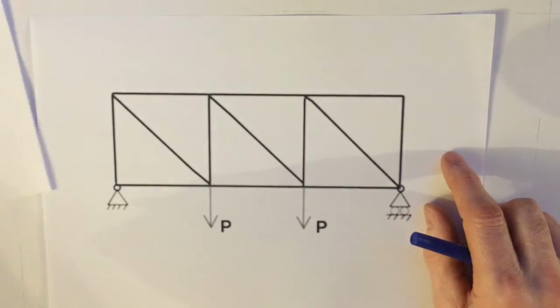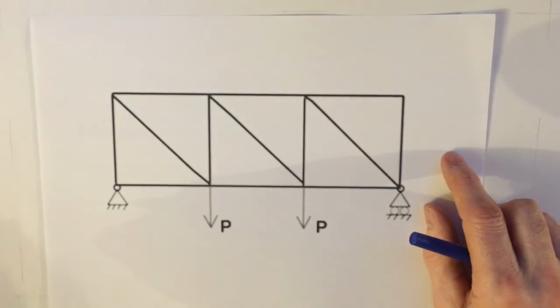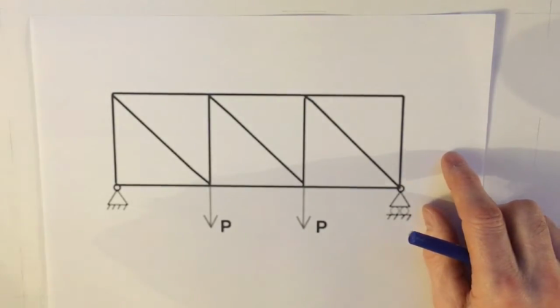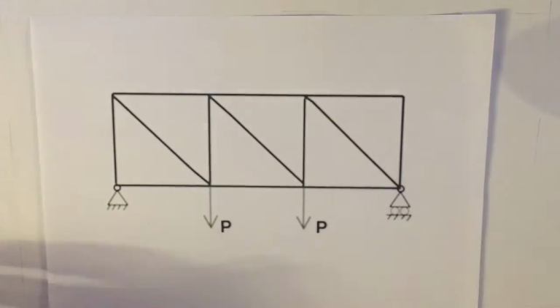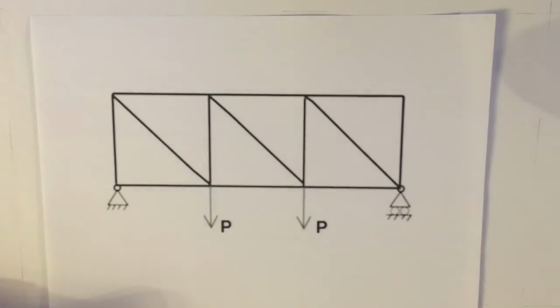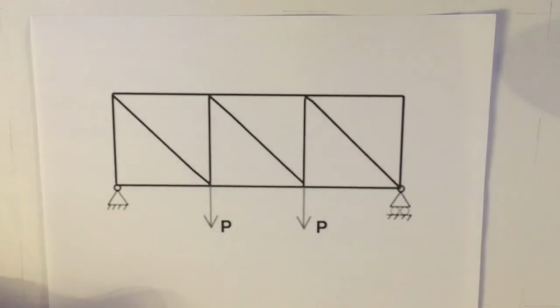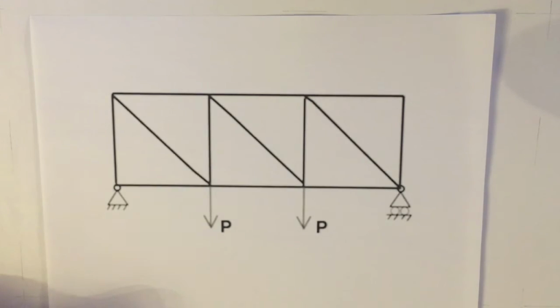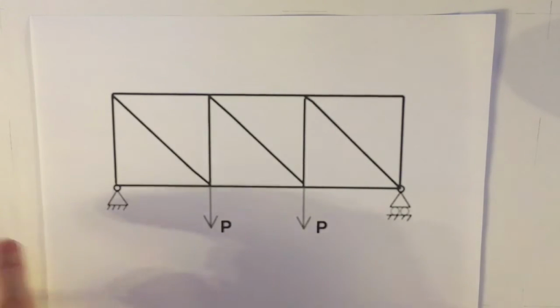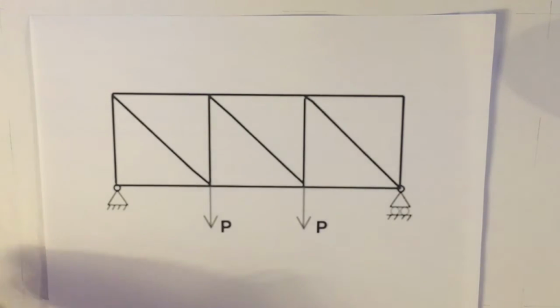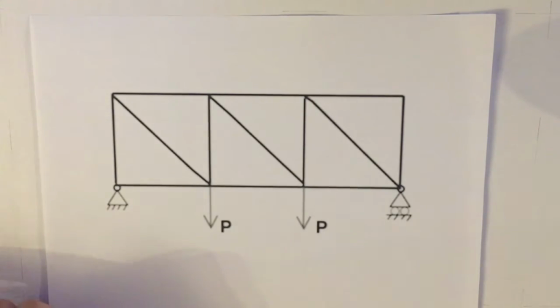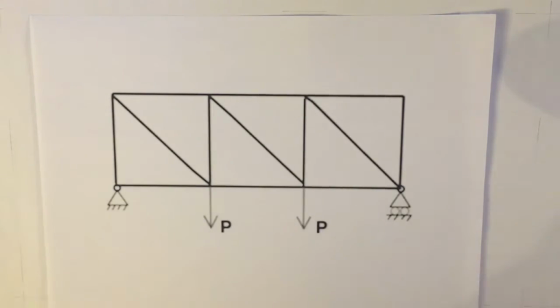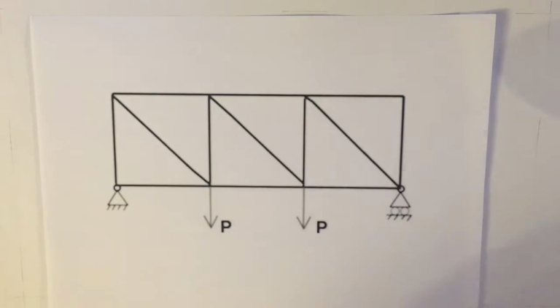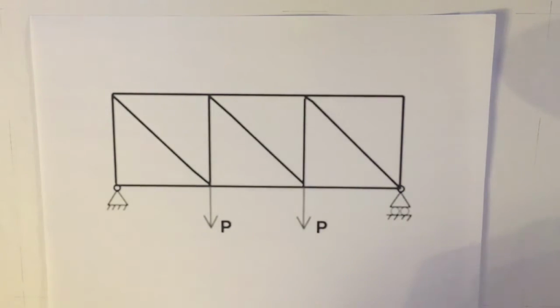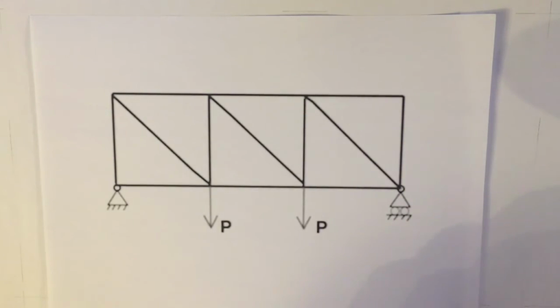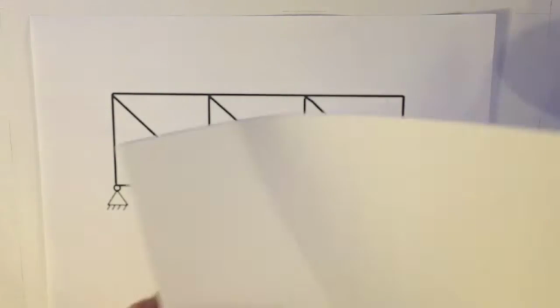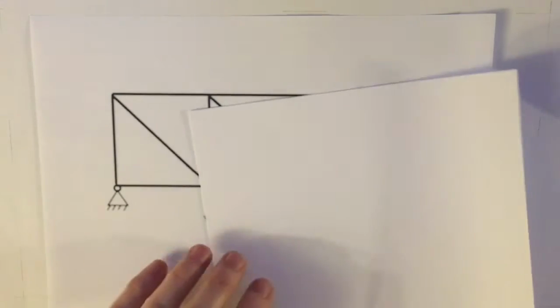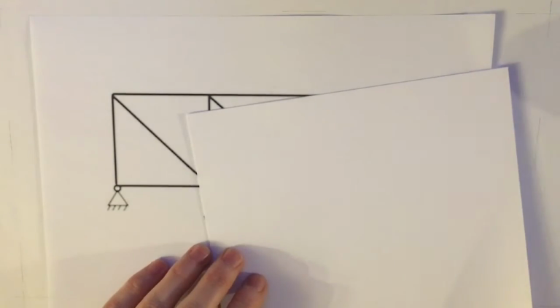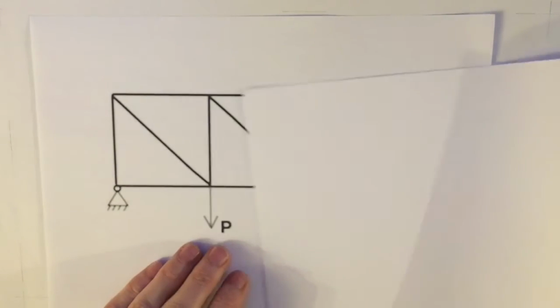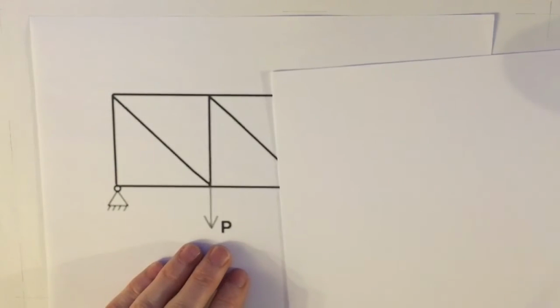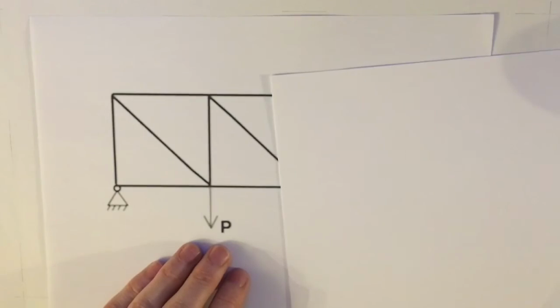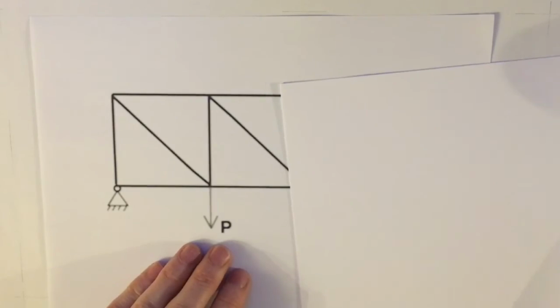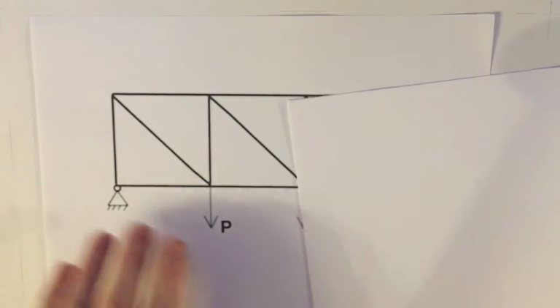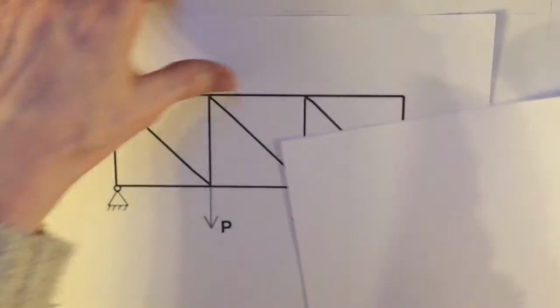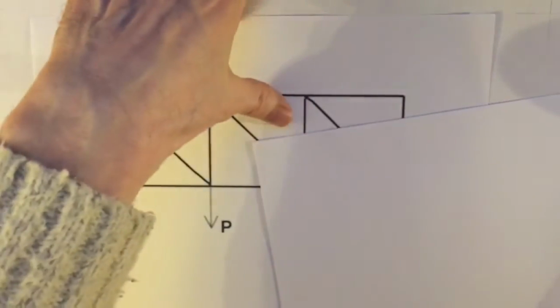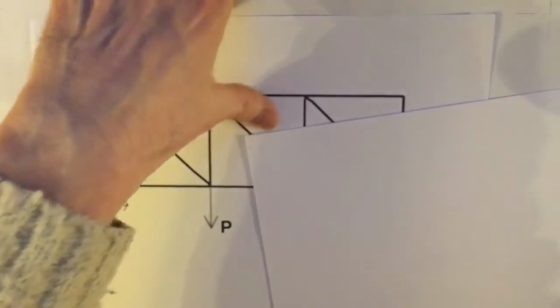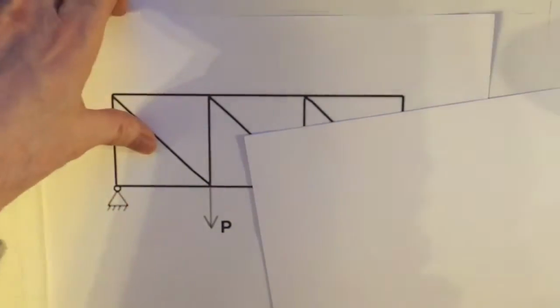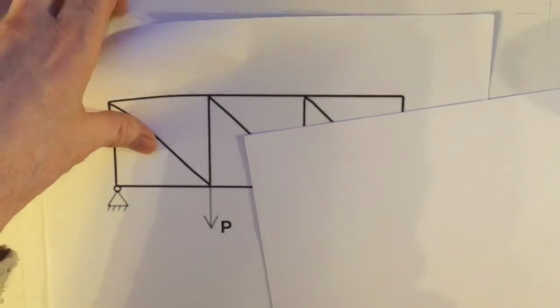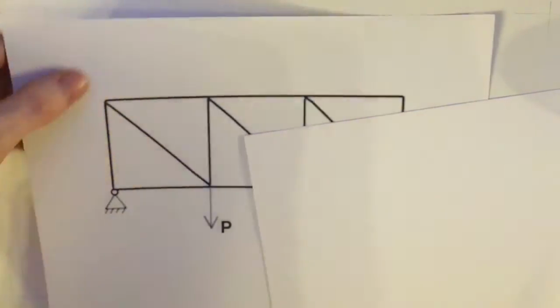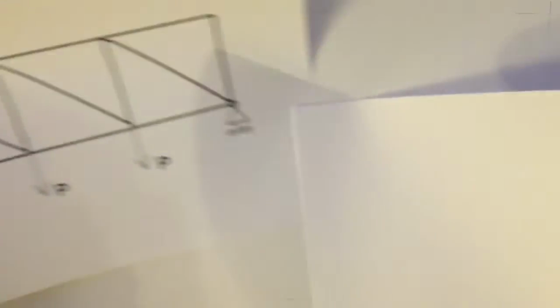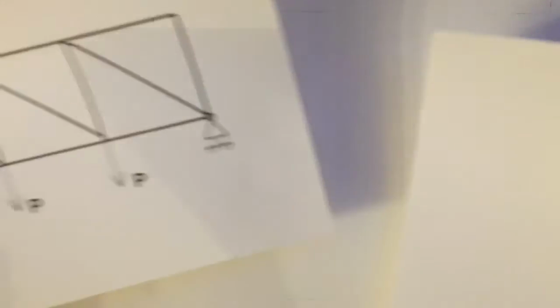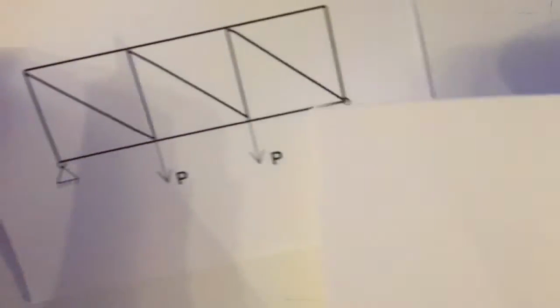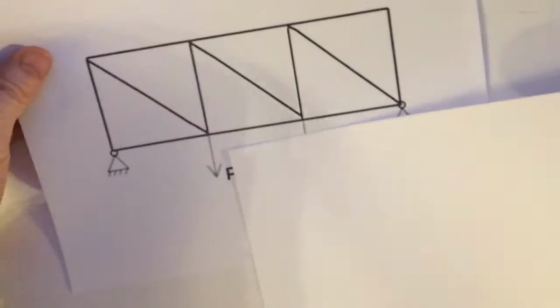The way I'm going to do that is by making use of lots of the ideas that we use in the method of joints, except instead of doing some kind of complicated maths, I'm just going to be using something quite straightforward — just the values of P and the like.